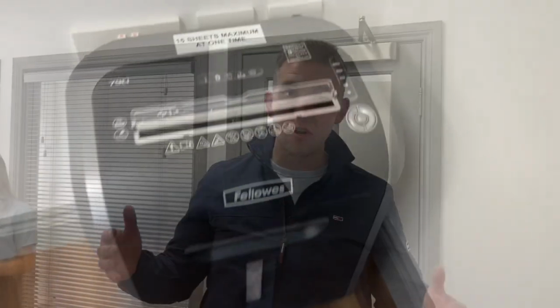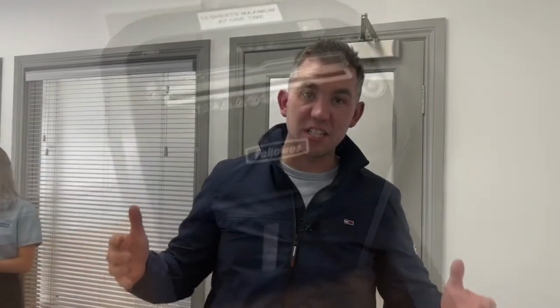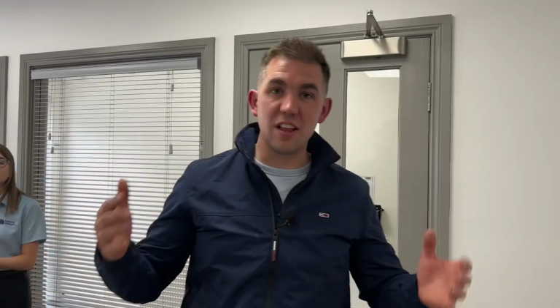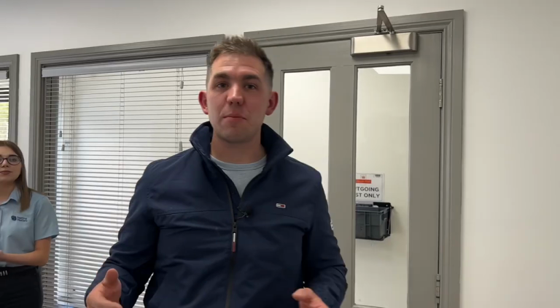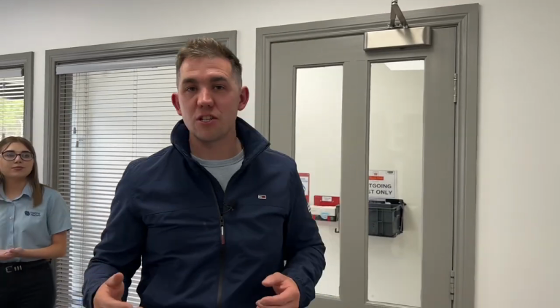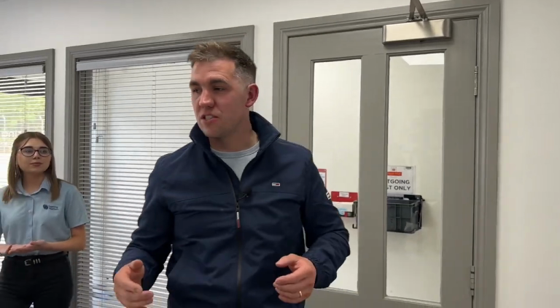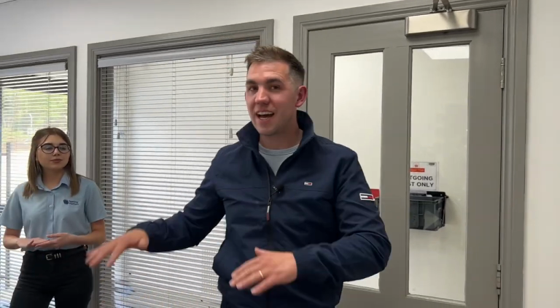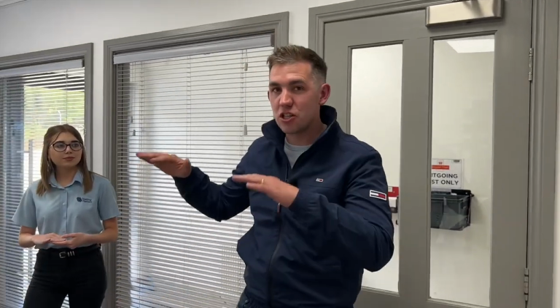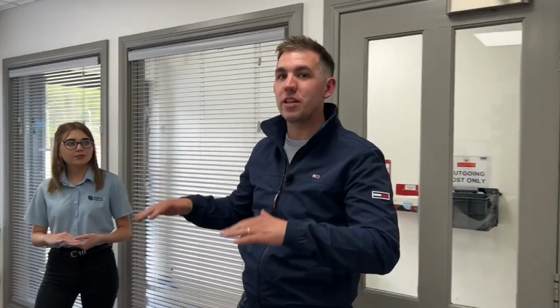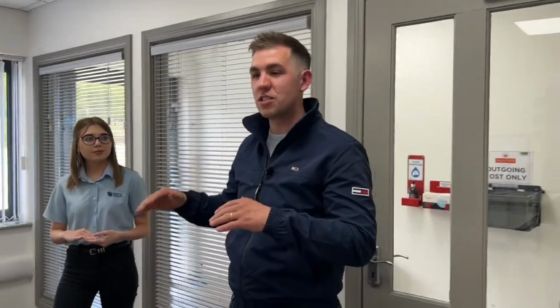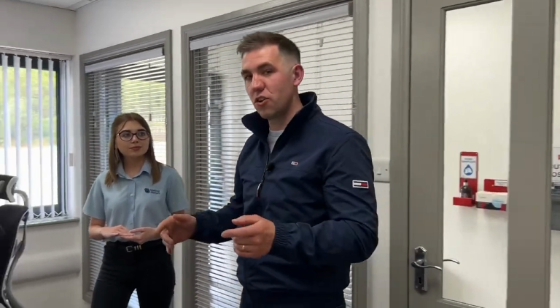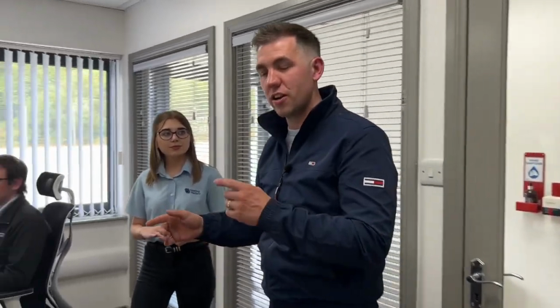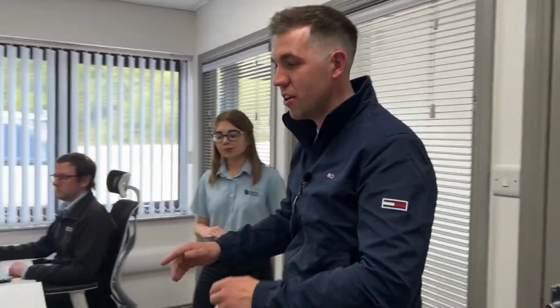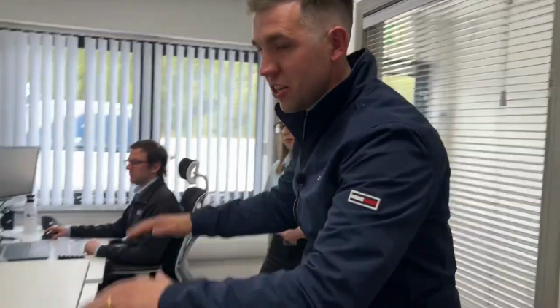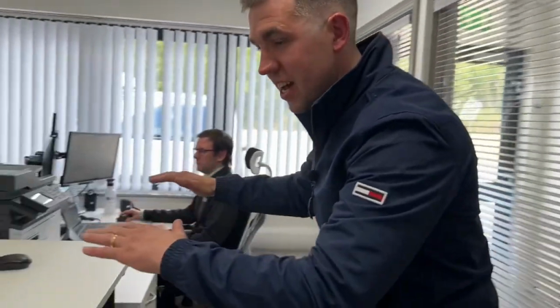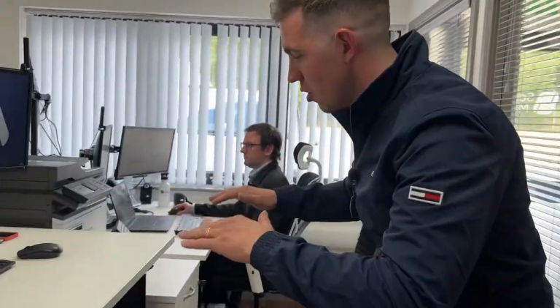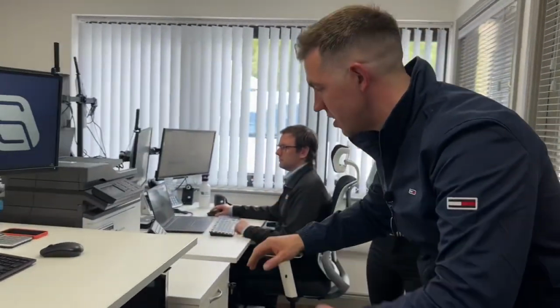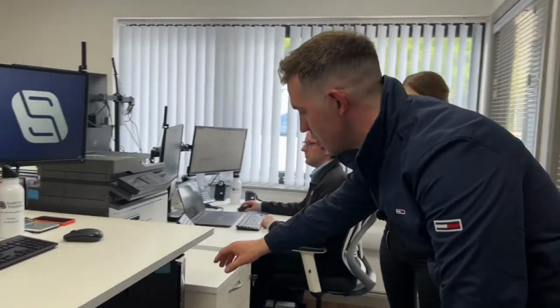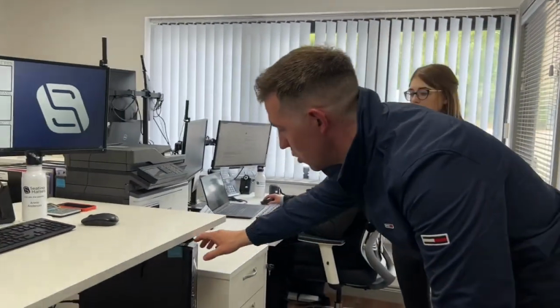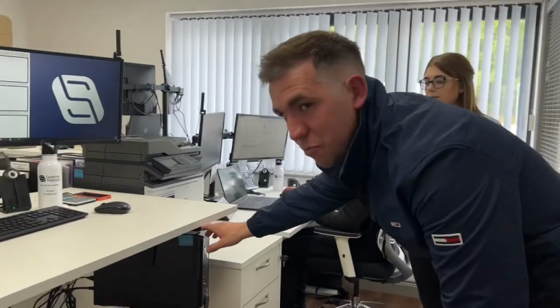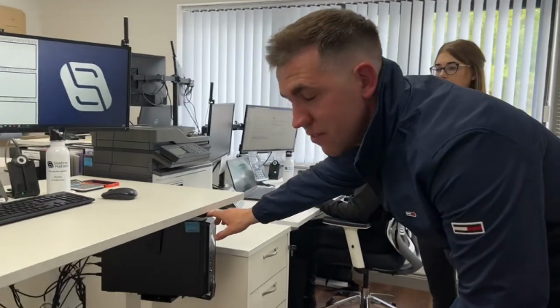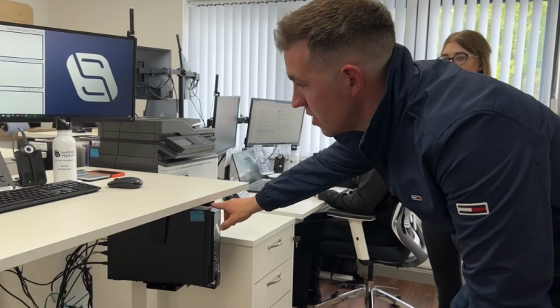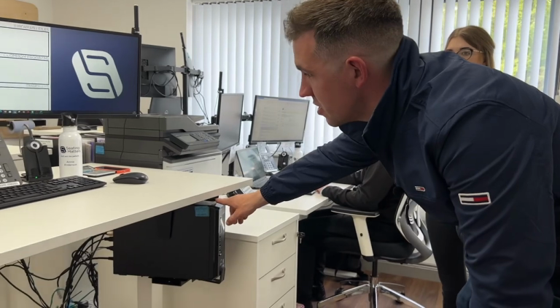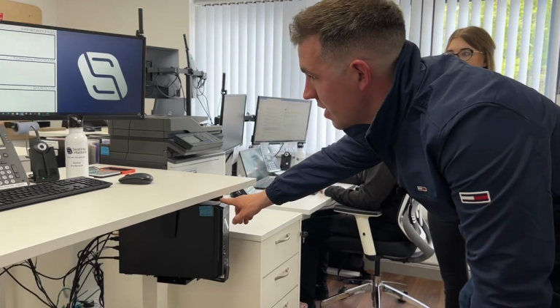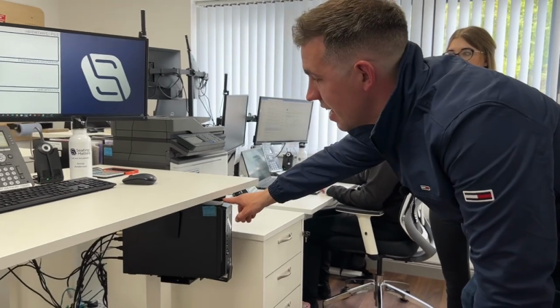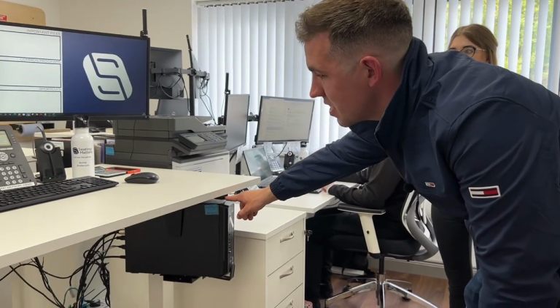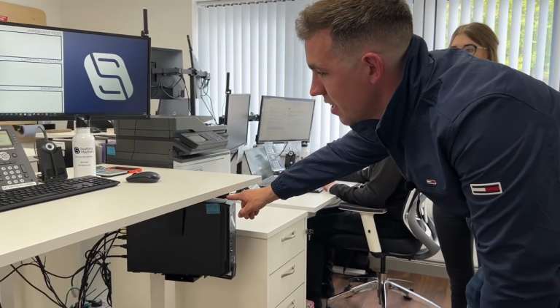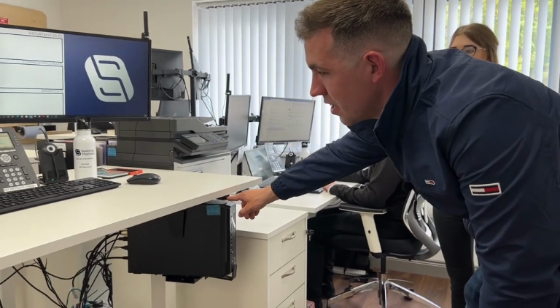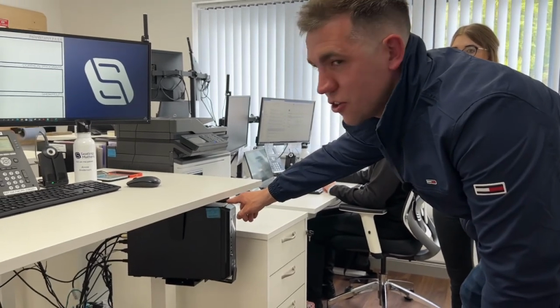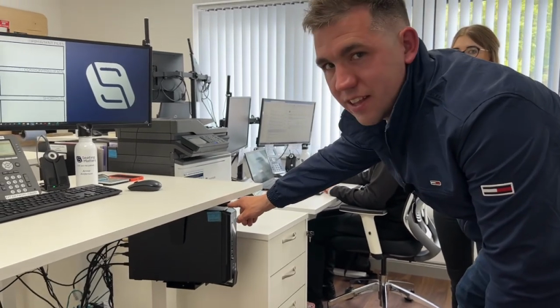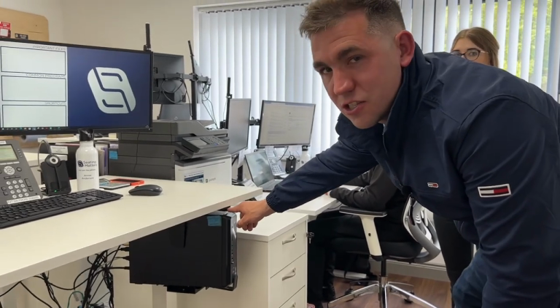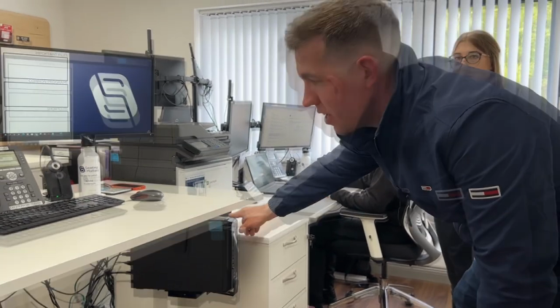One of the things I really like about this office is the height-adjustable desk. You can stand or sit, and there are loads of benefits to standing and sitting and alternating that during the day.